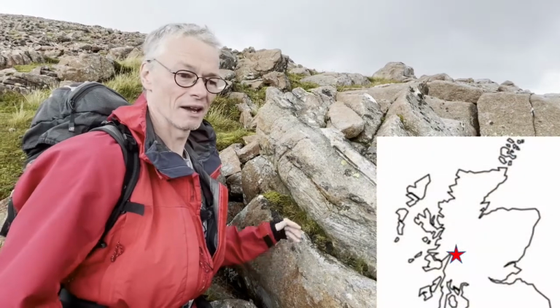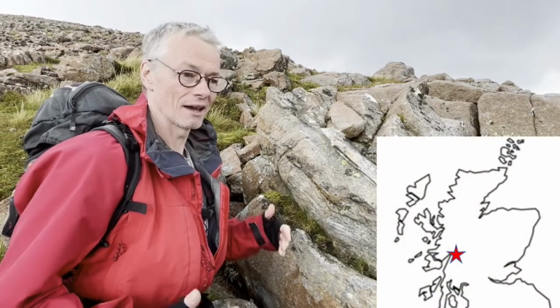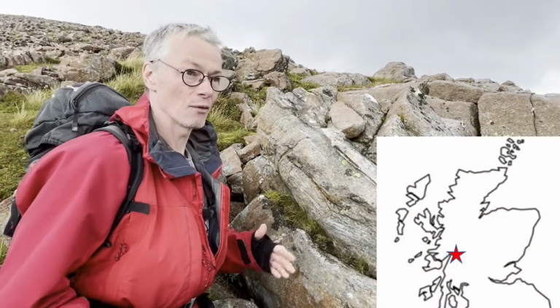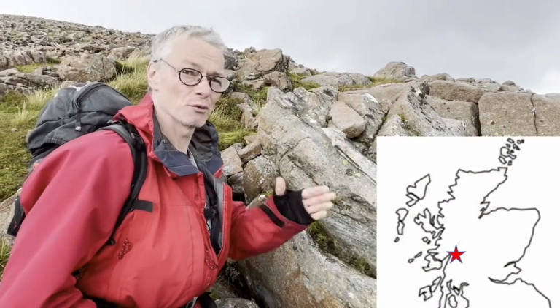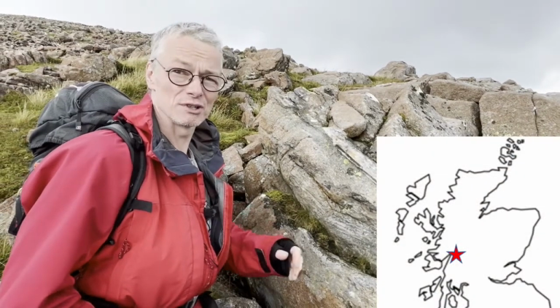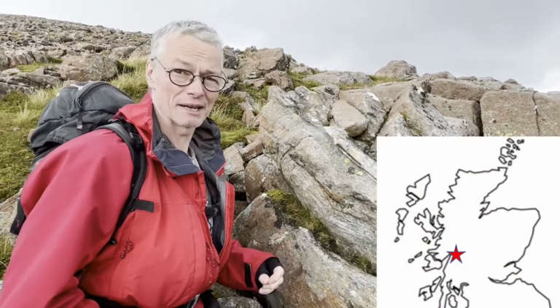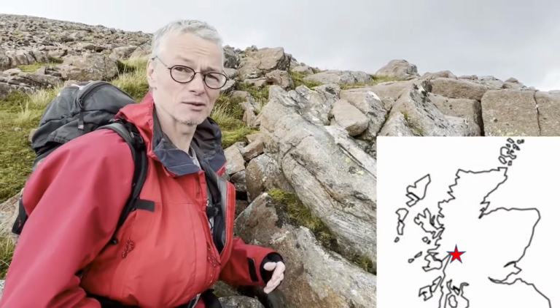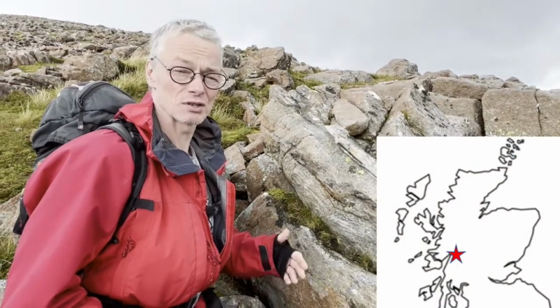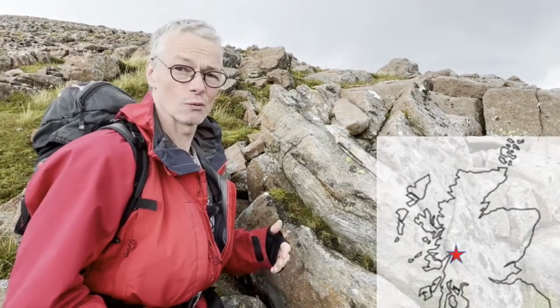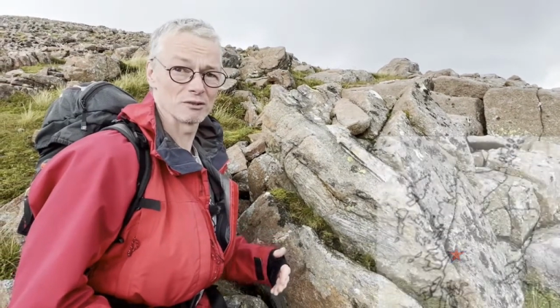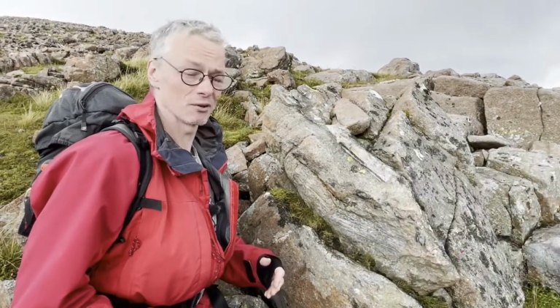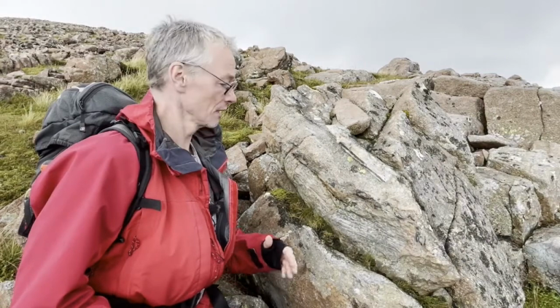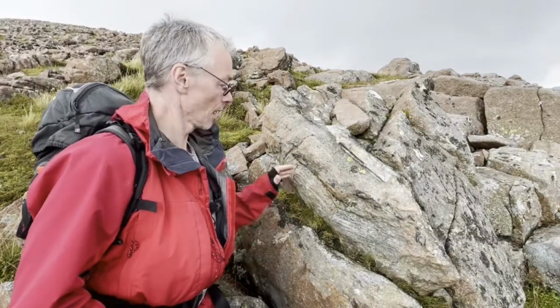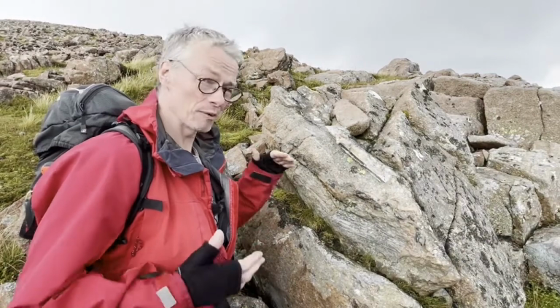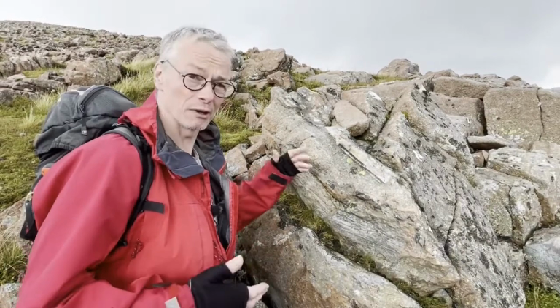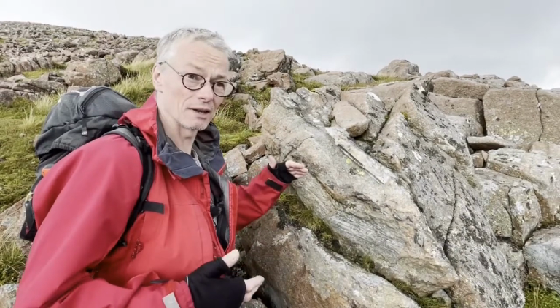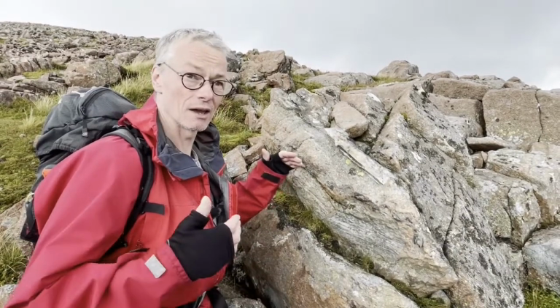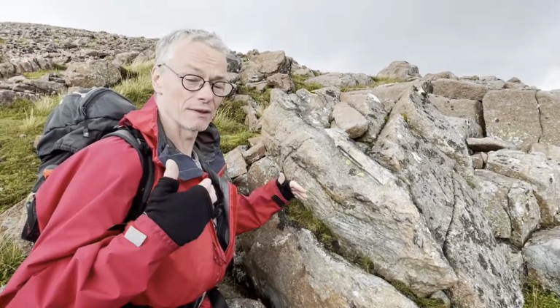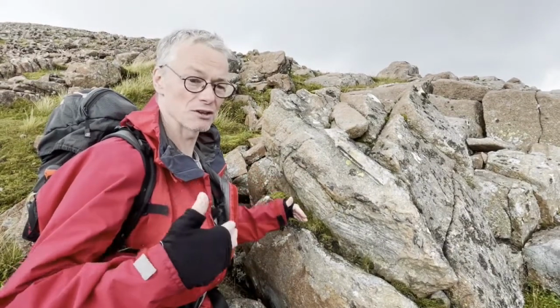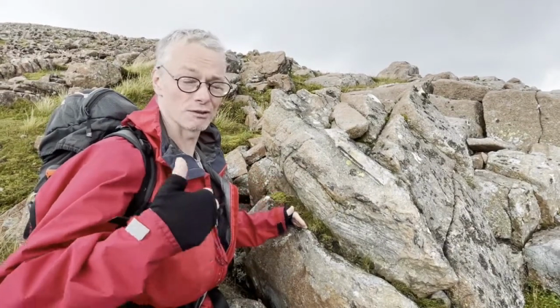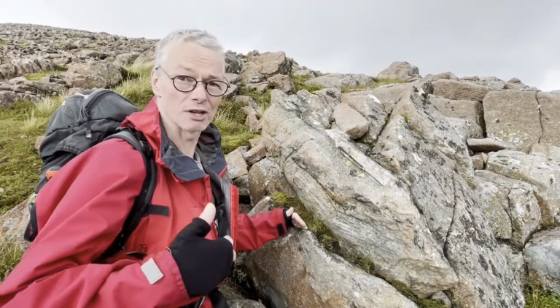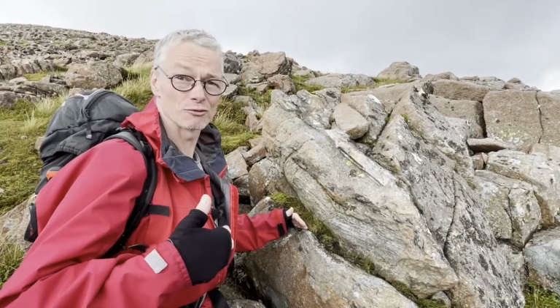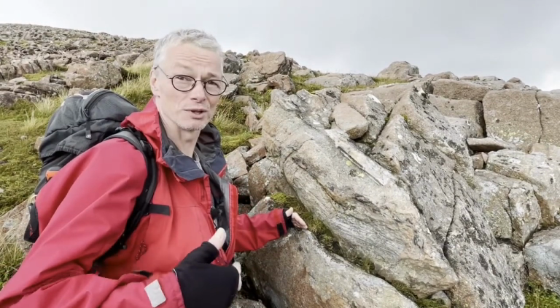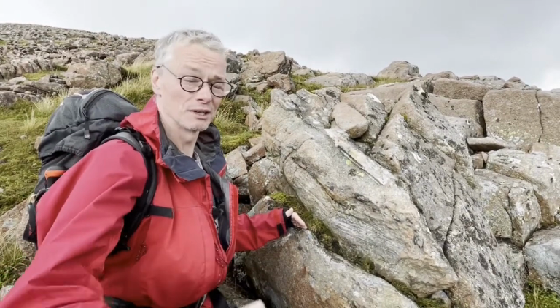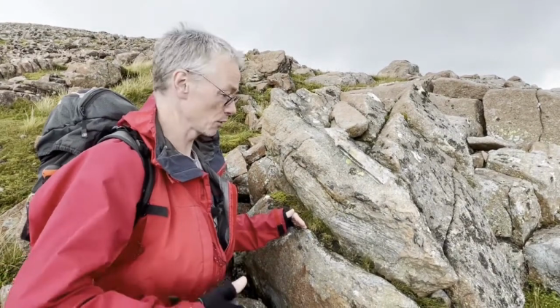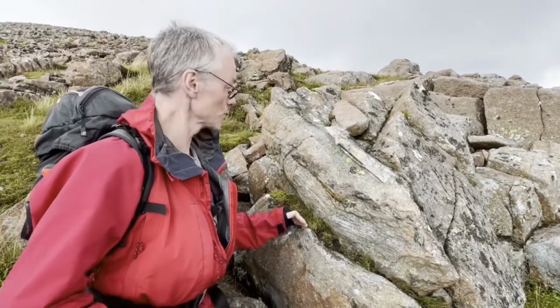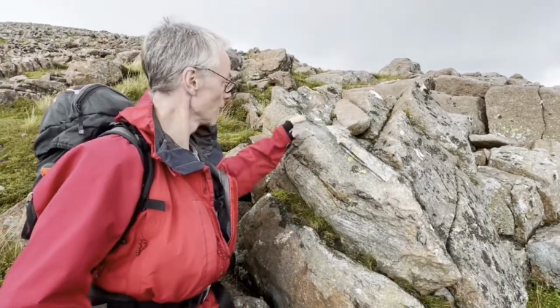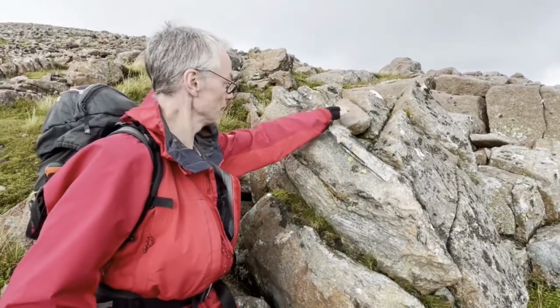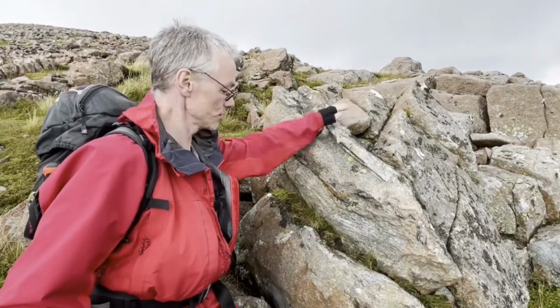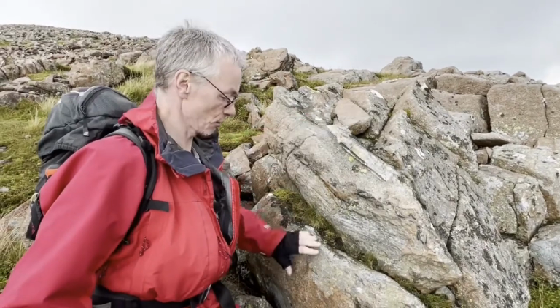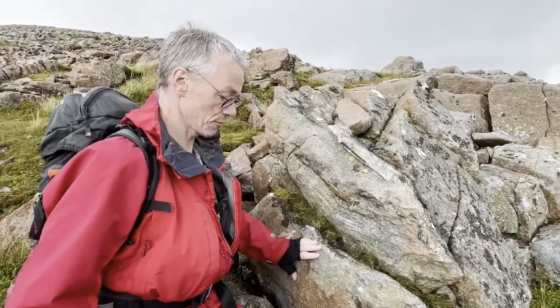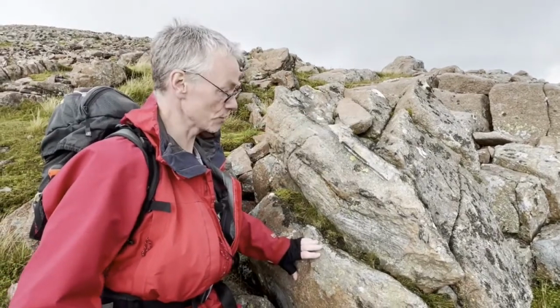We're on the north ridge of Glencoe, just west of Ambodach, and we've been following the edge of the caldera intrusion along the ridge. Here you can see the caldera intrusion.